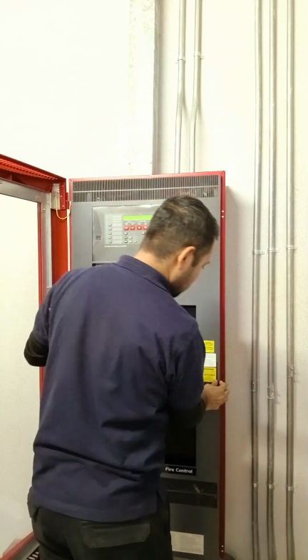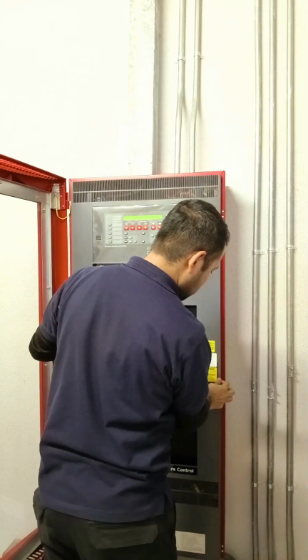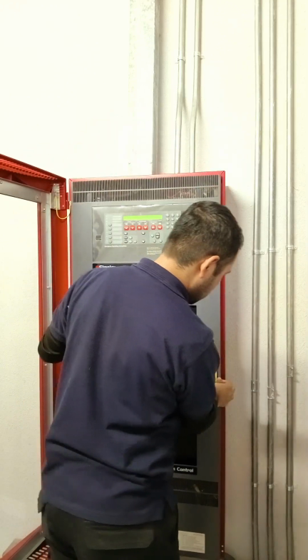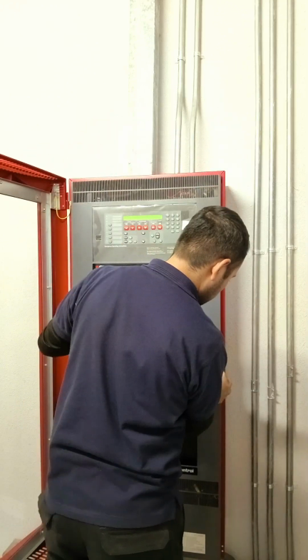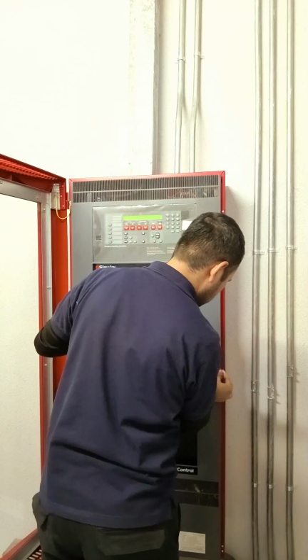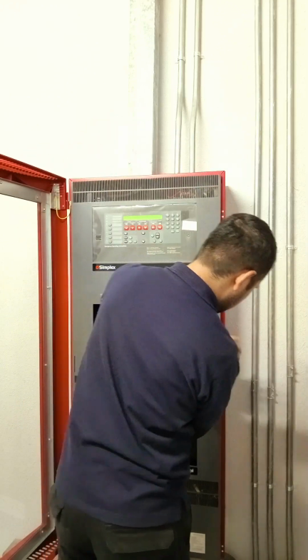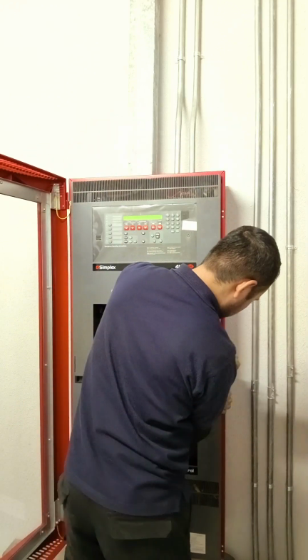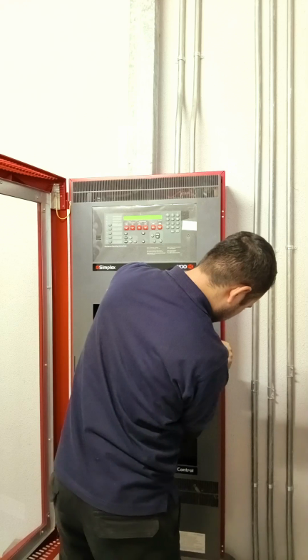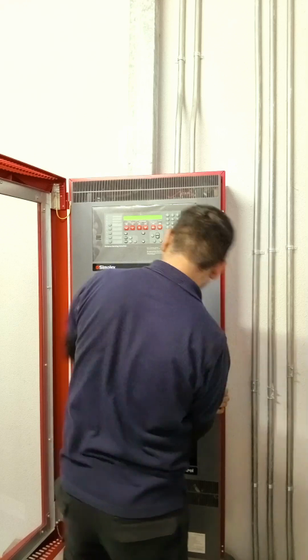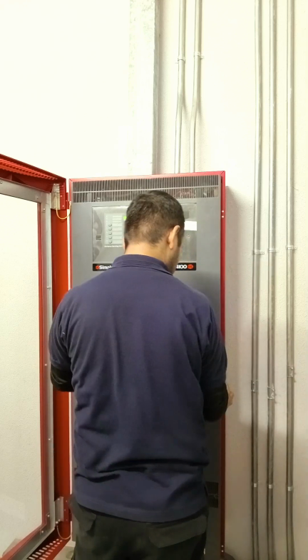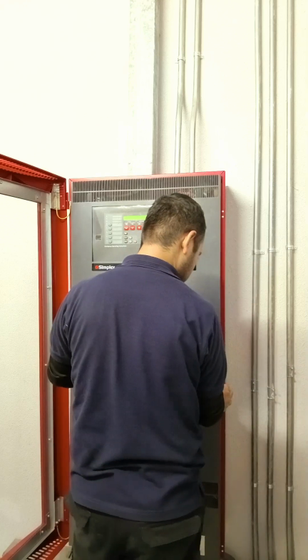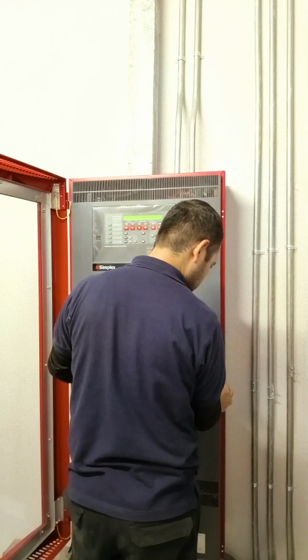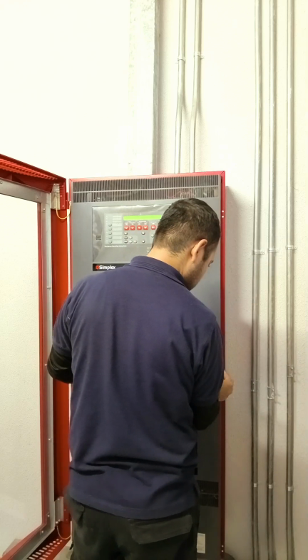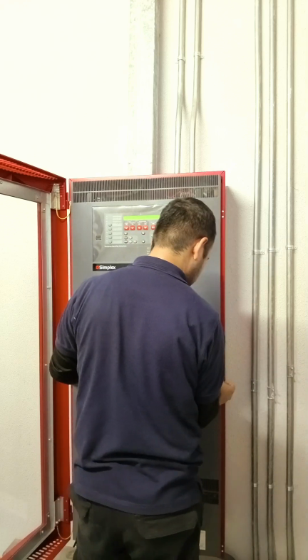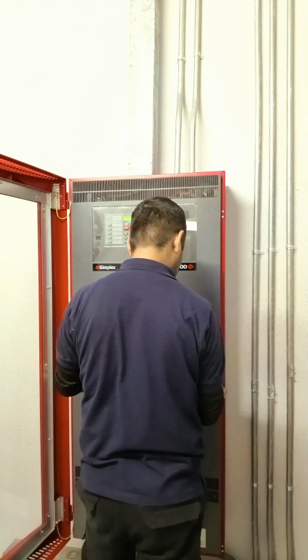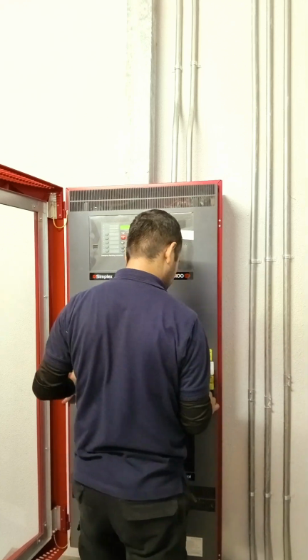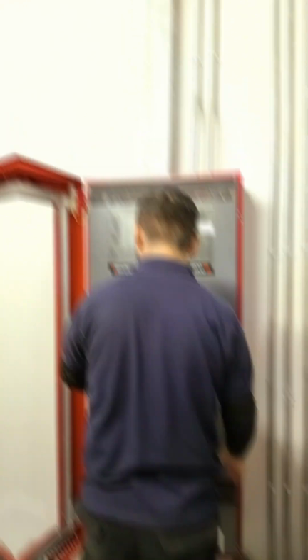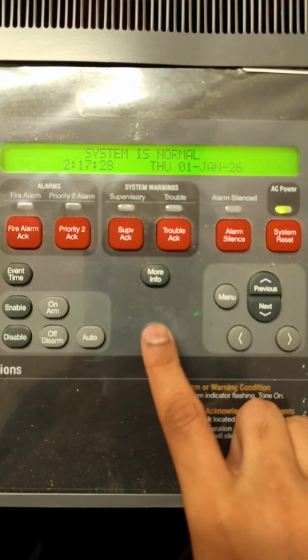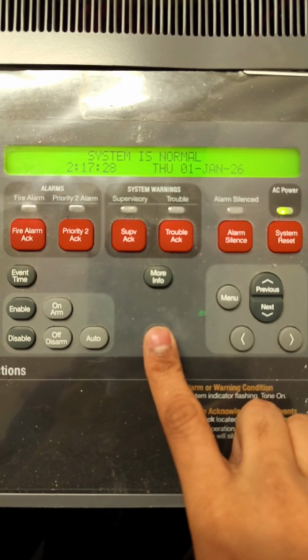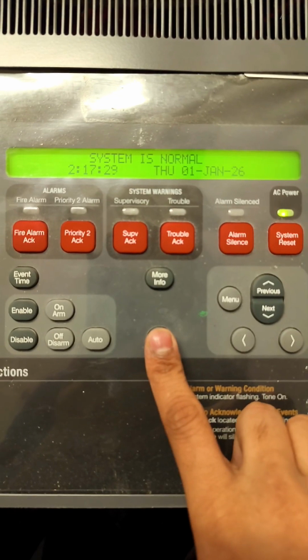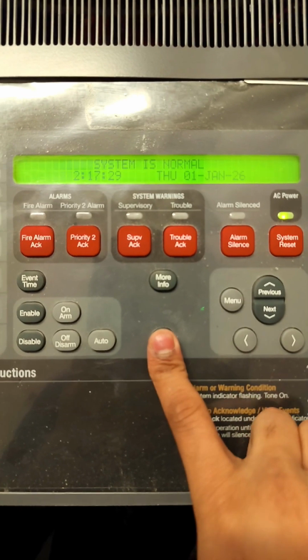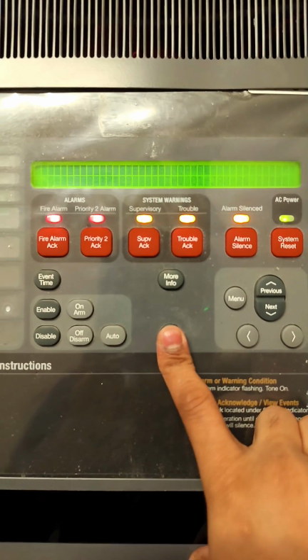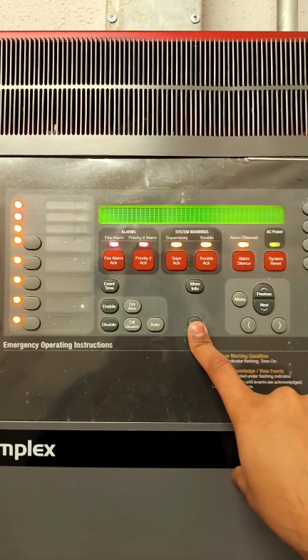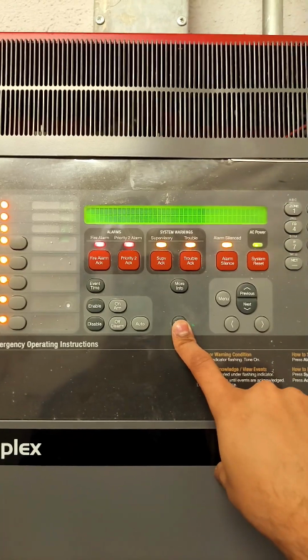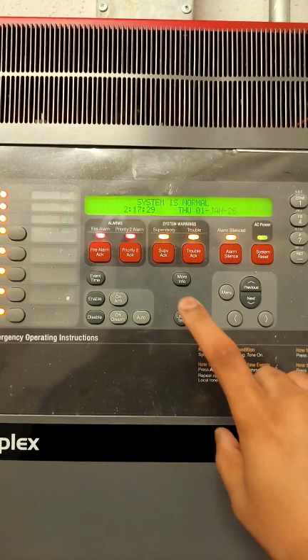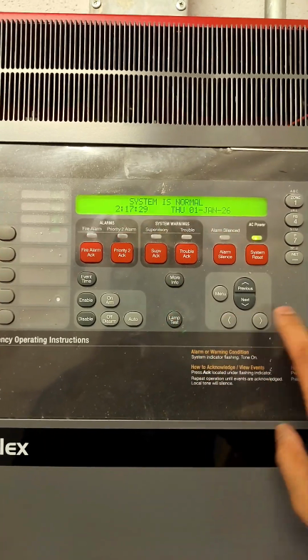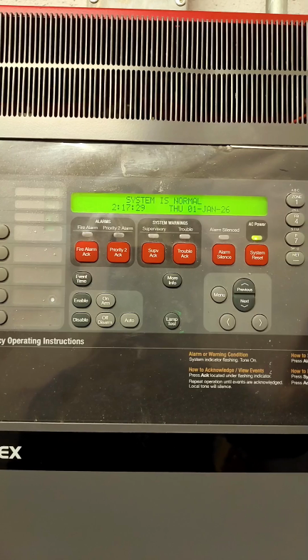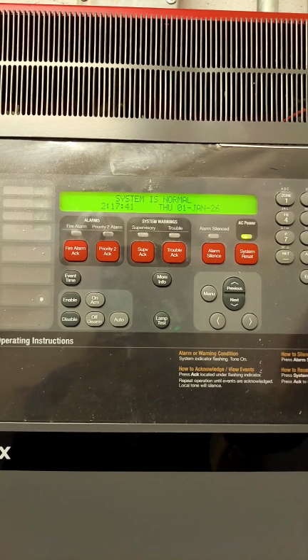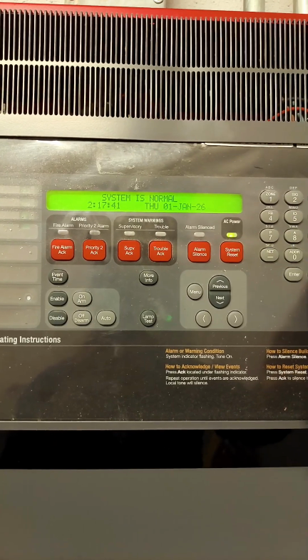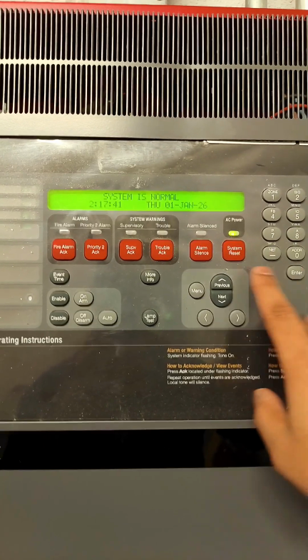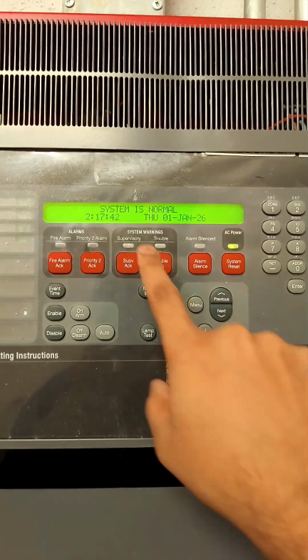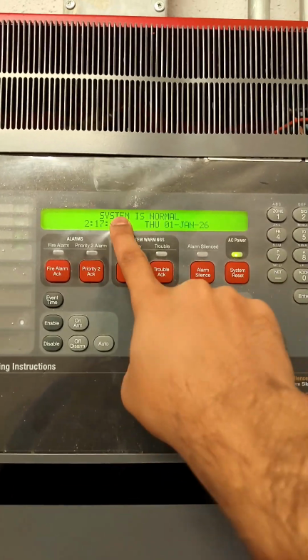Now we'll do a lamp test to check all the LEDs.